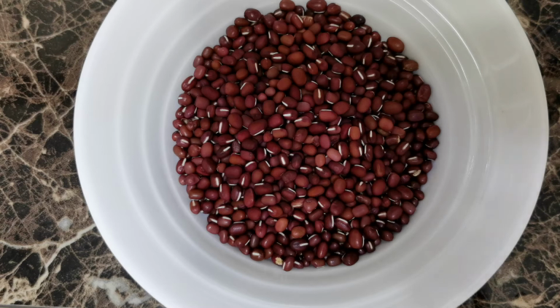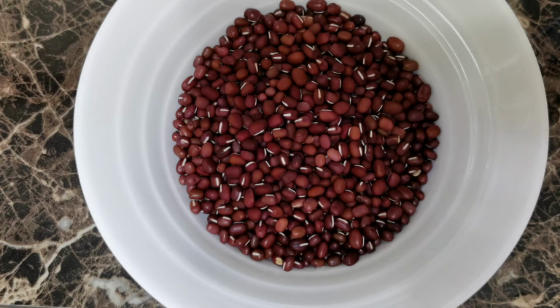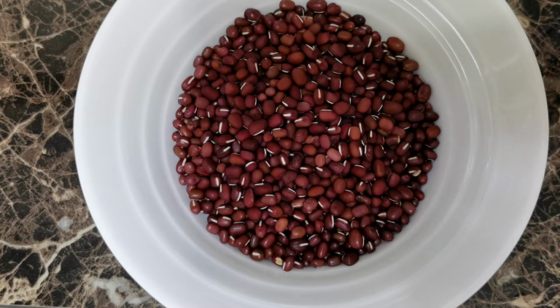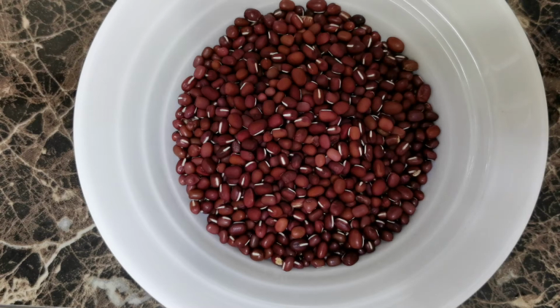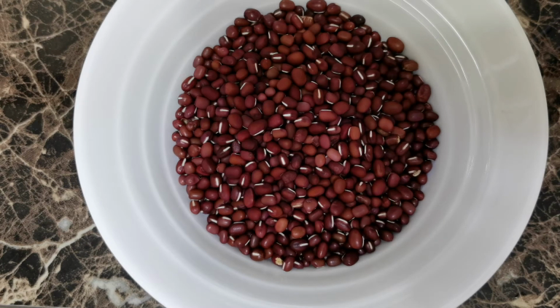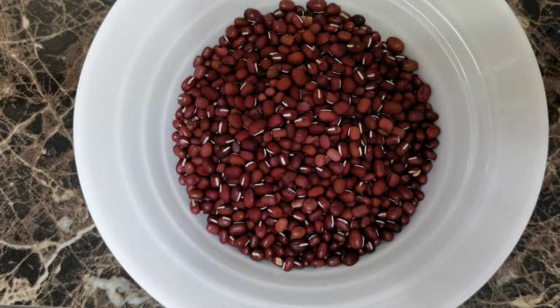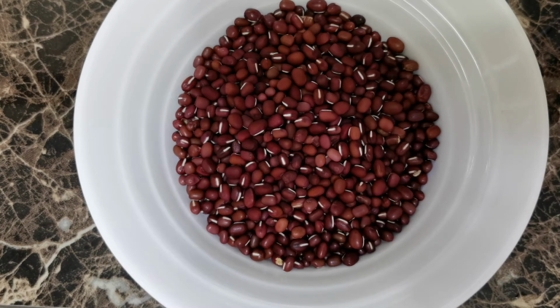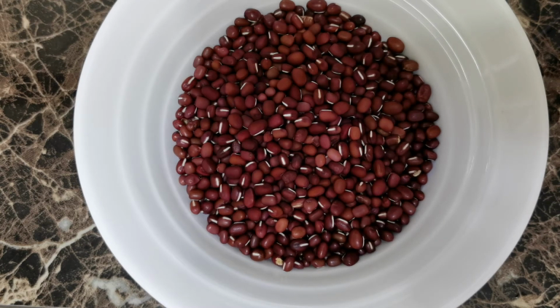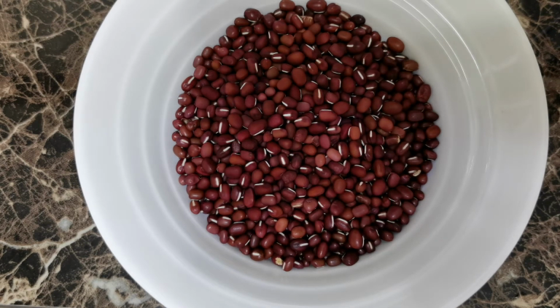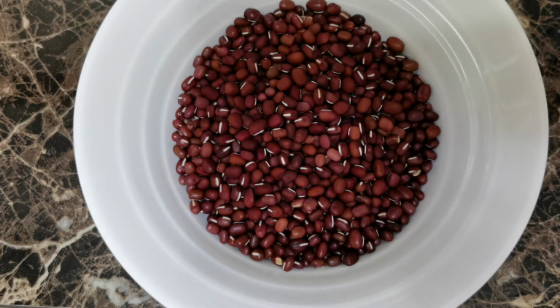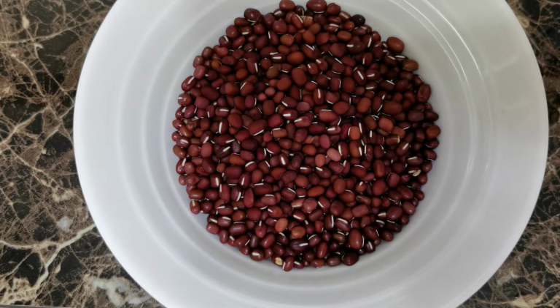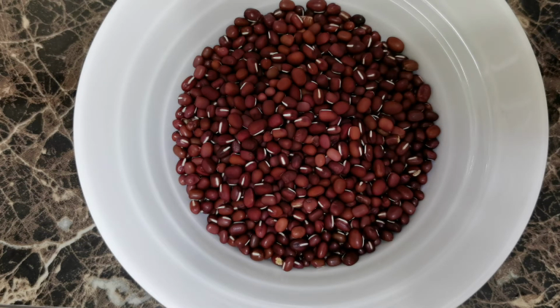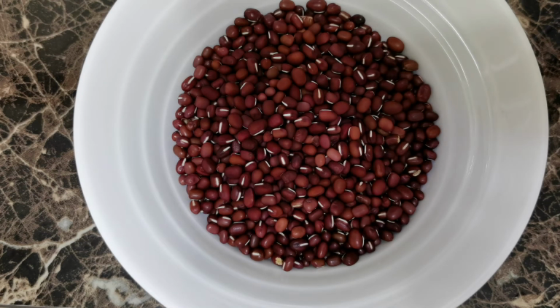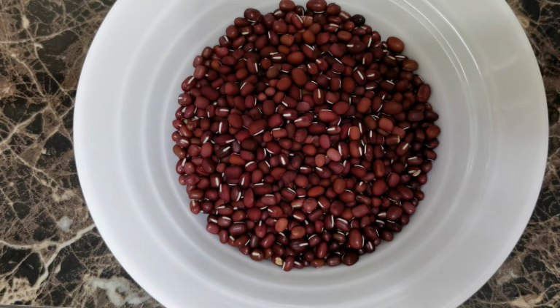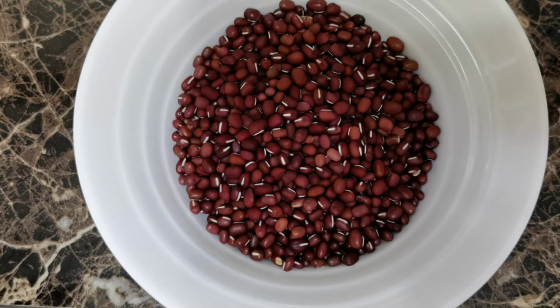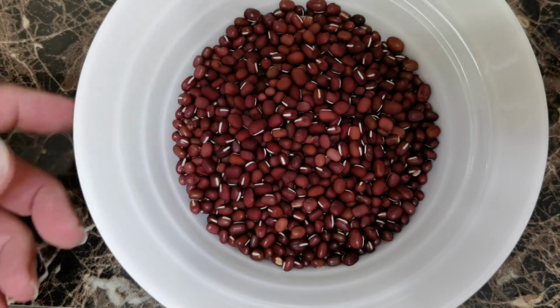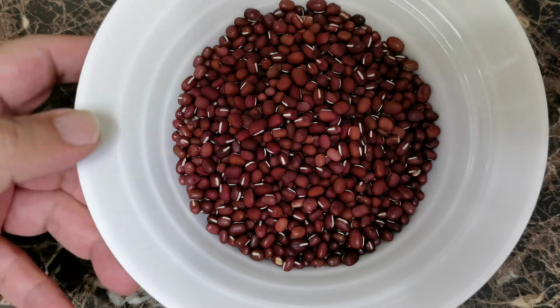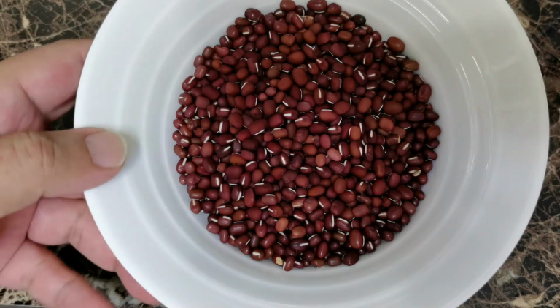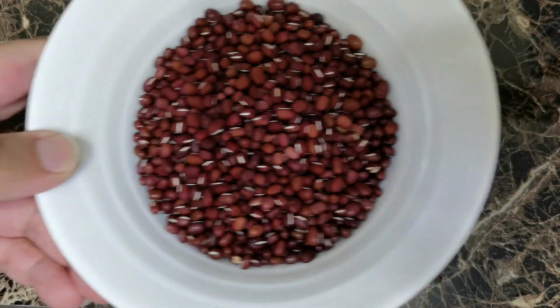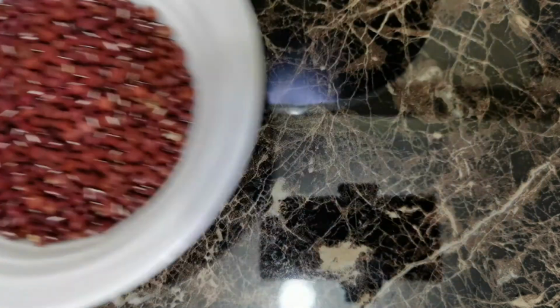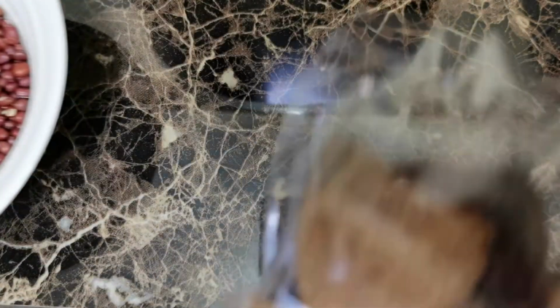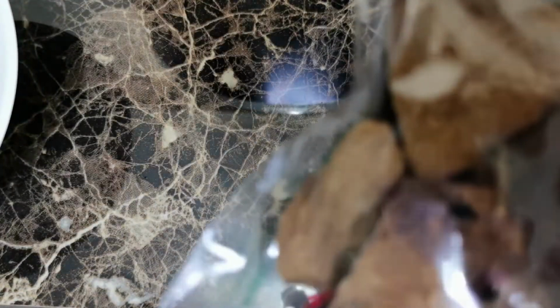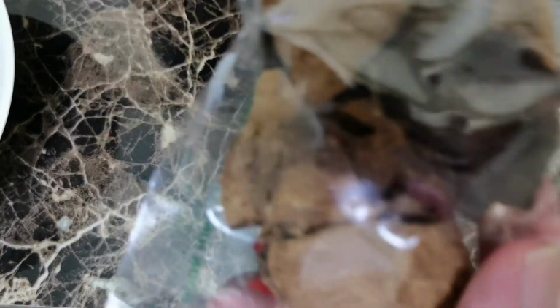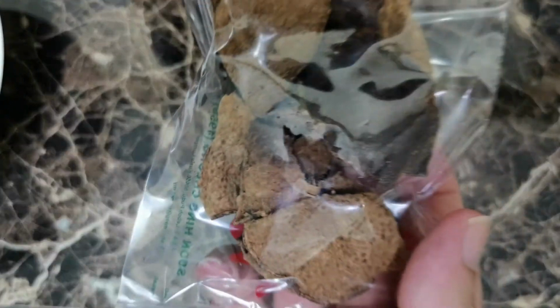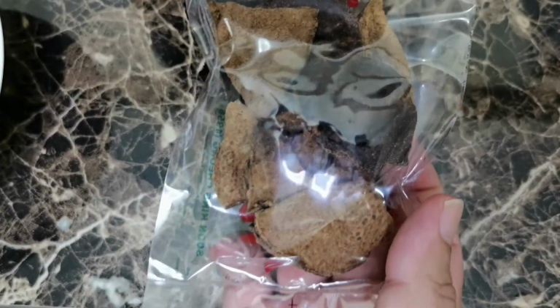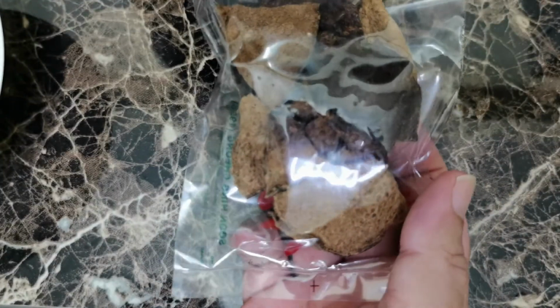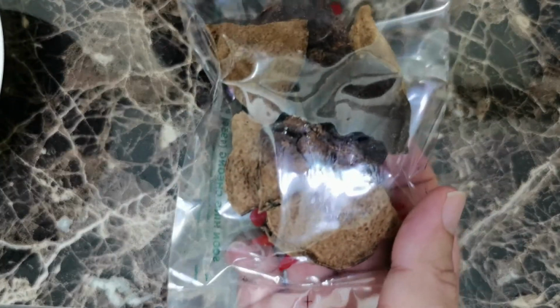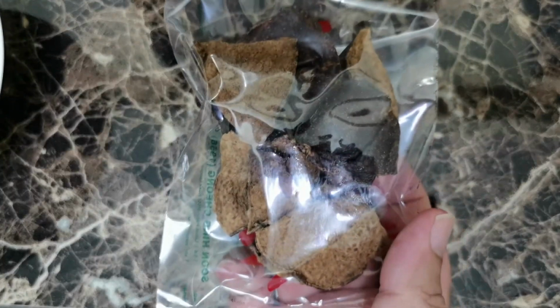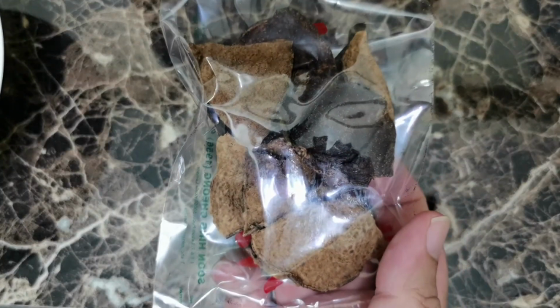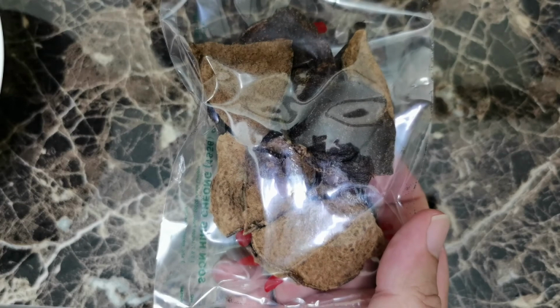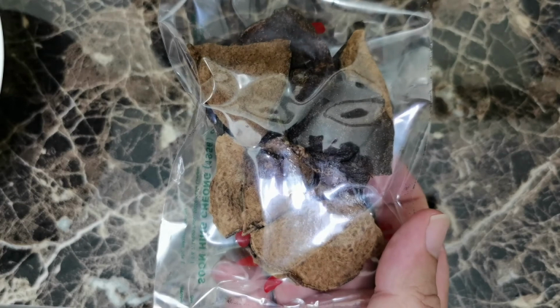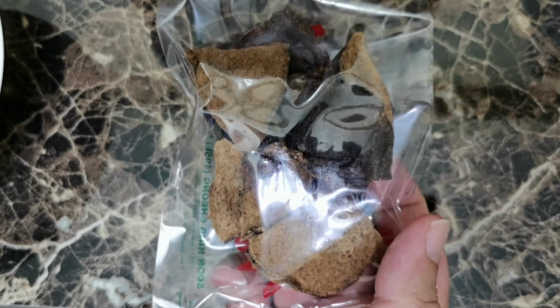What am I going to share with you today in my cooking session? Well, look at it. This is the red beans. So I'm making one of my favorite foods, which is the red bean soup.